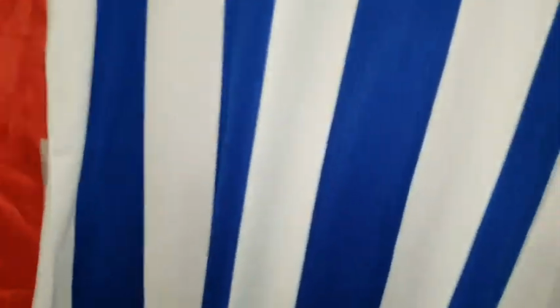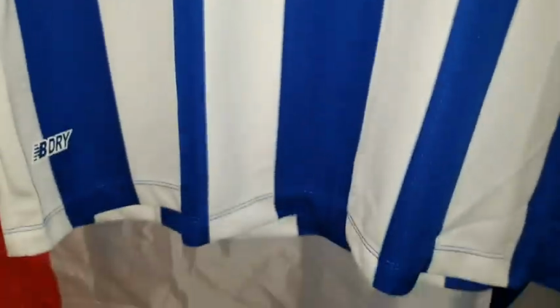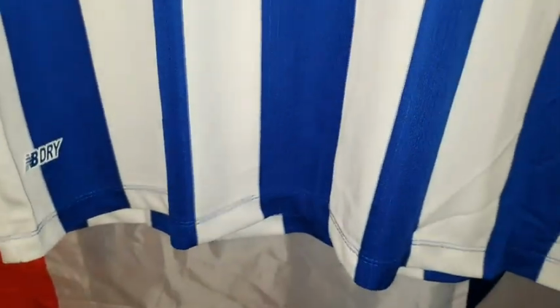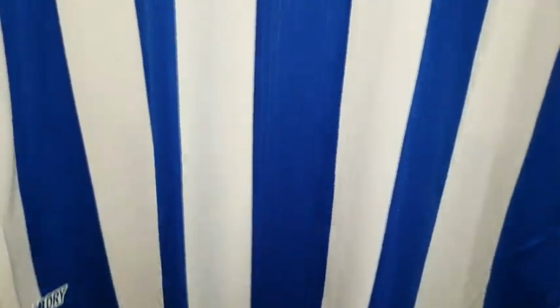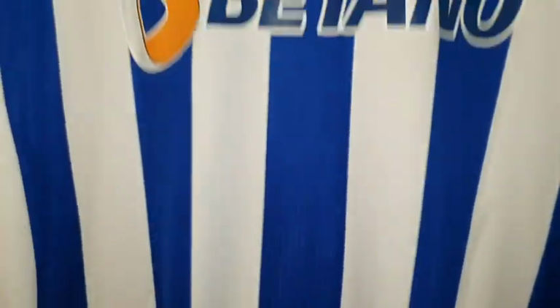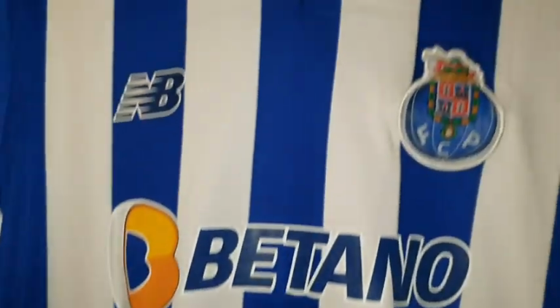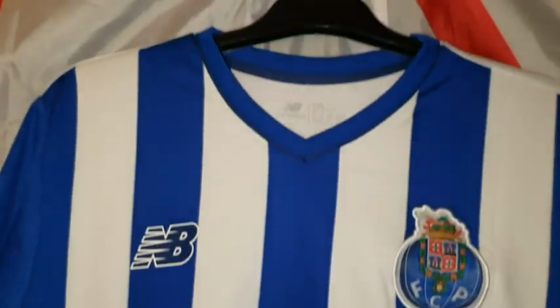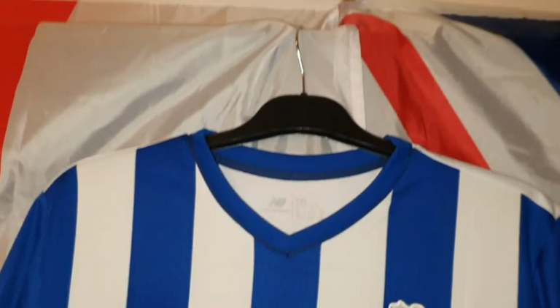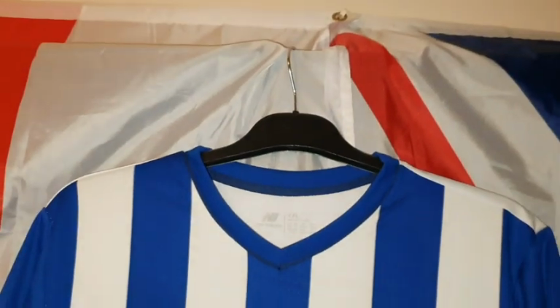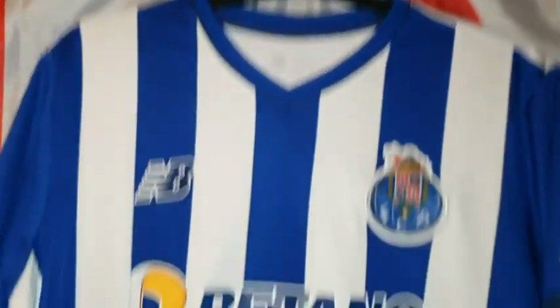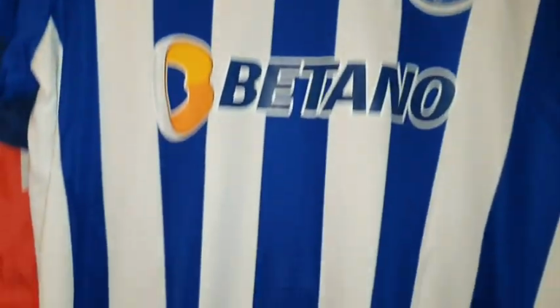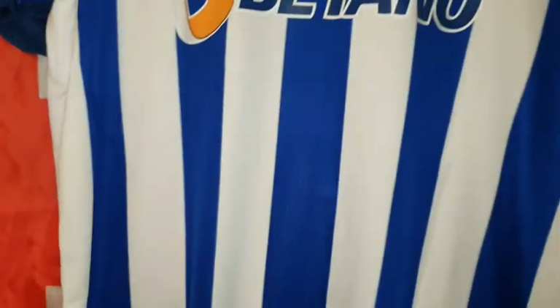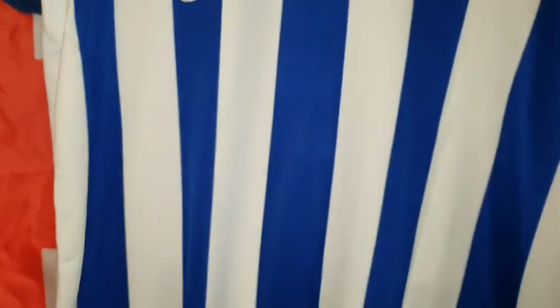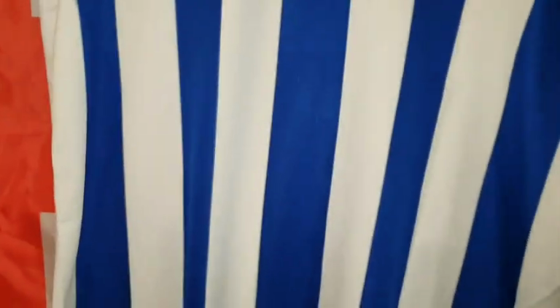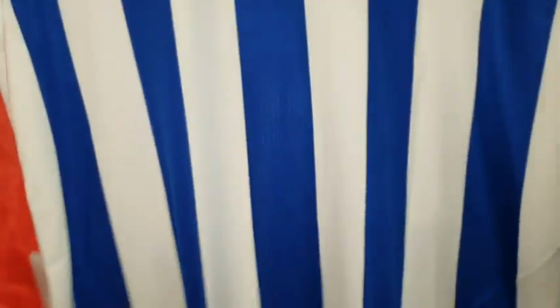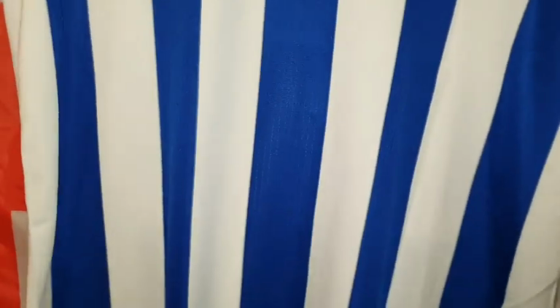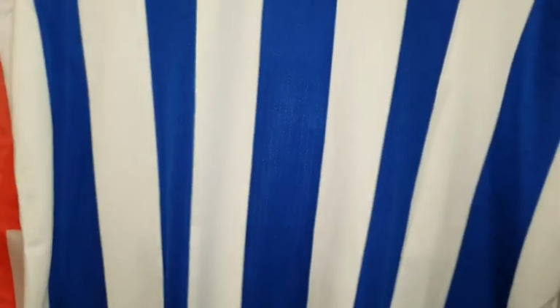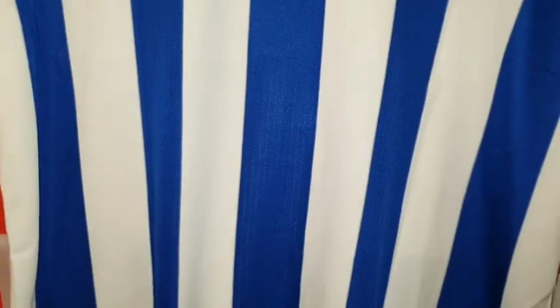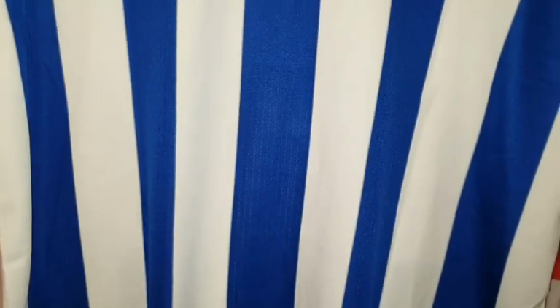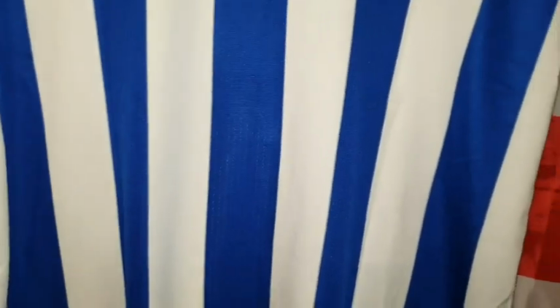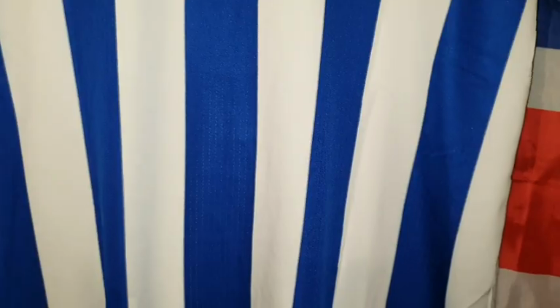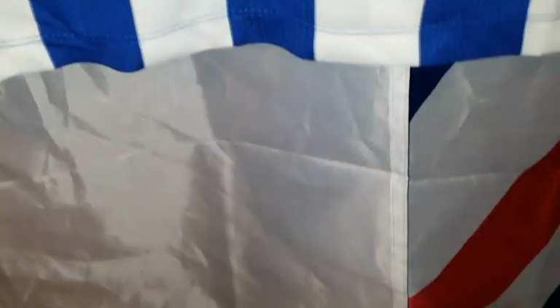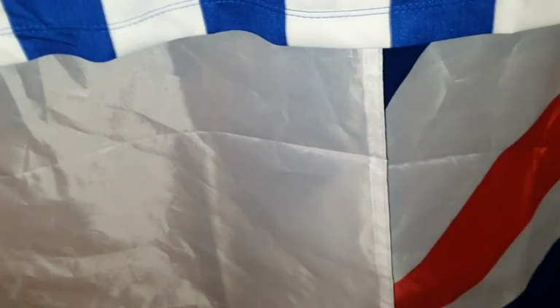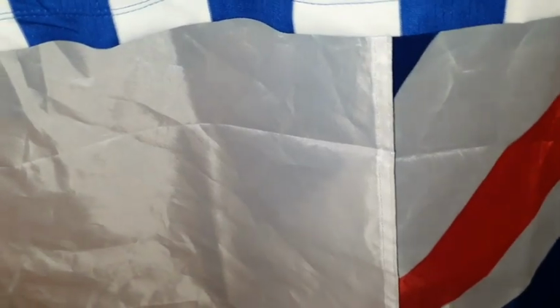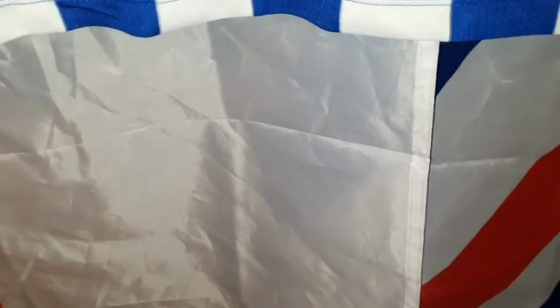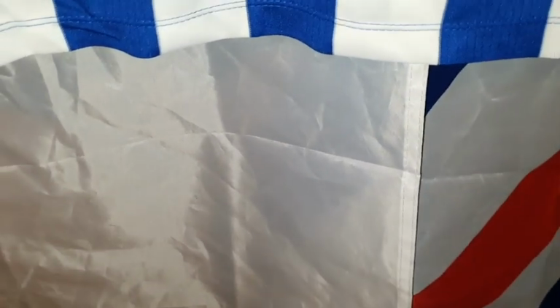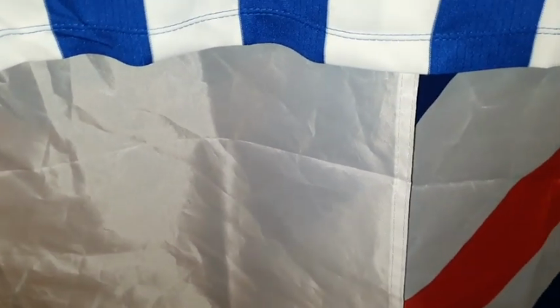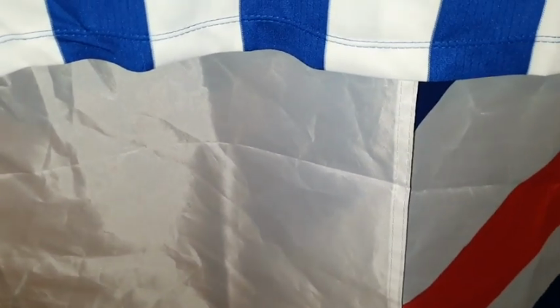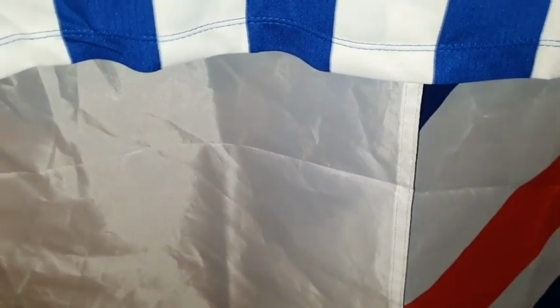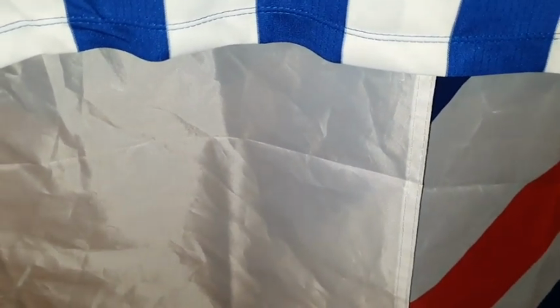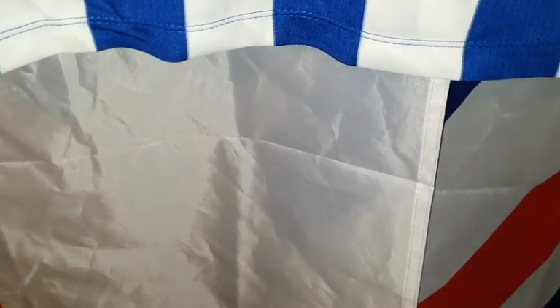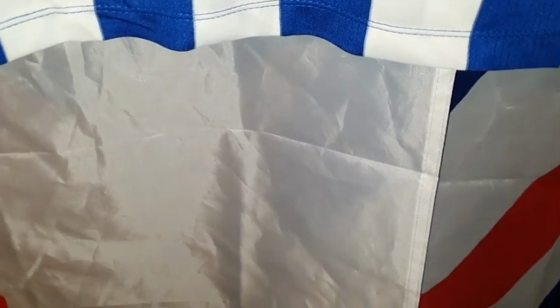Right, let's do an overview of the front. Nice, I like it. Let's turn it over and see how it looks on the other side. Right, here we are on the other side.